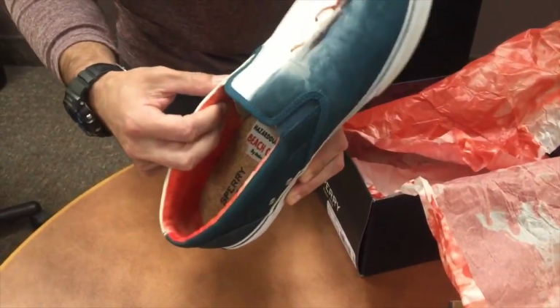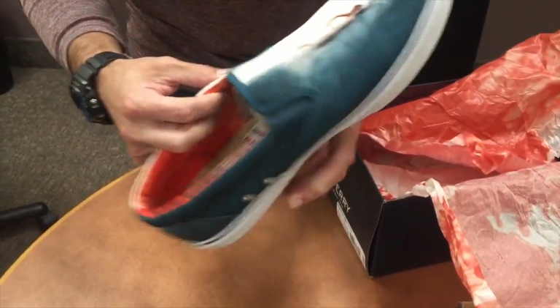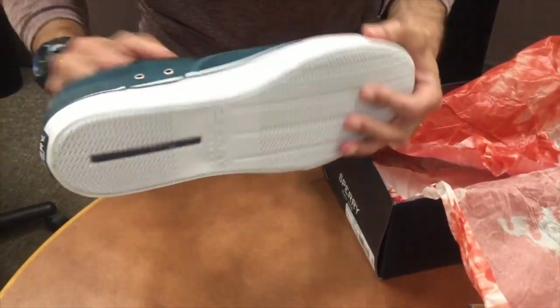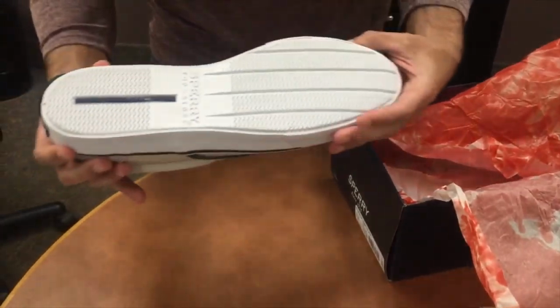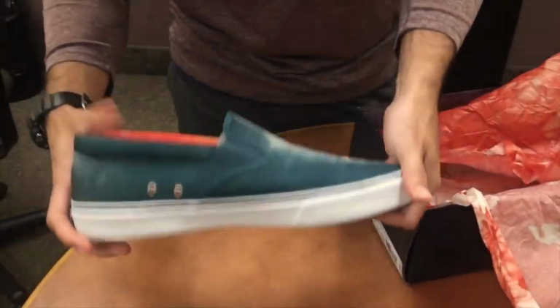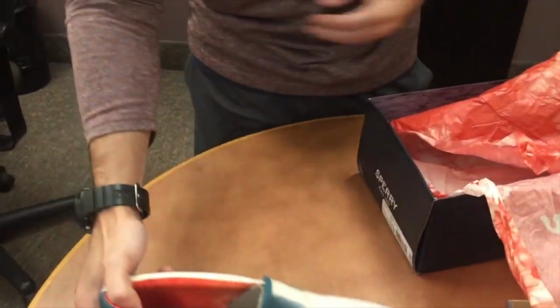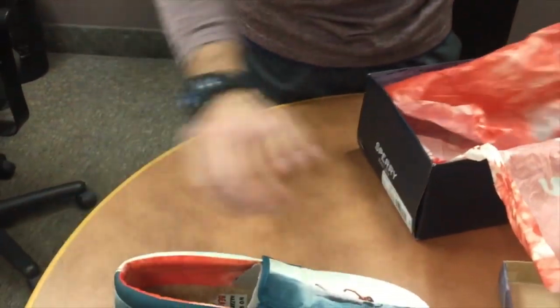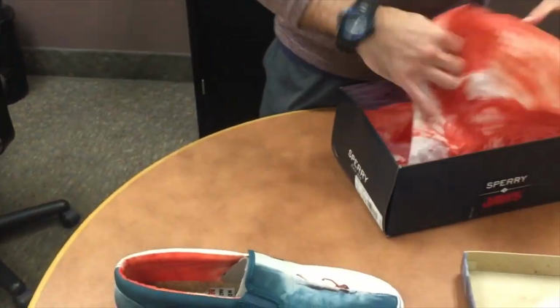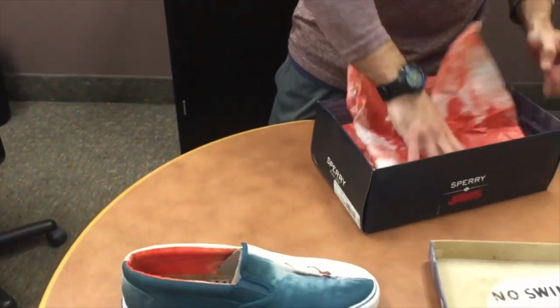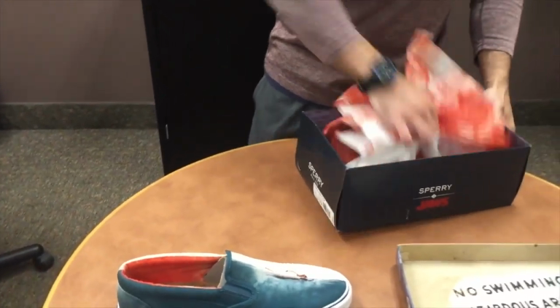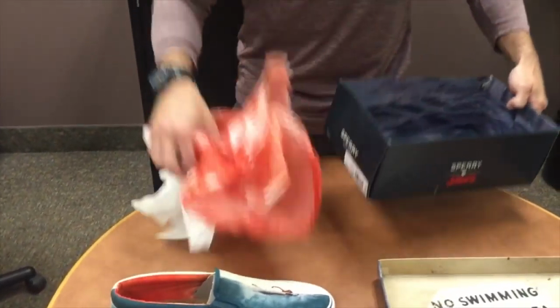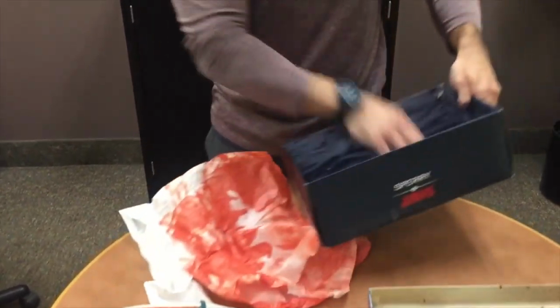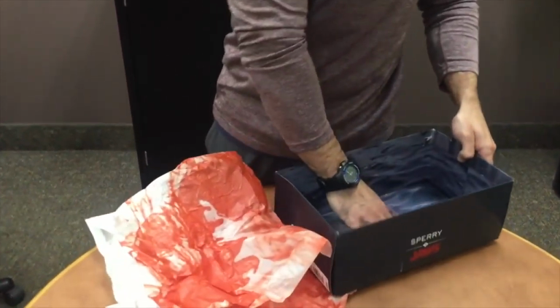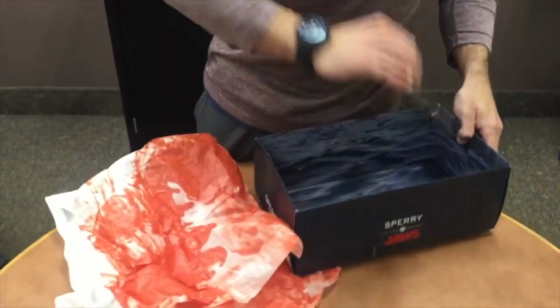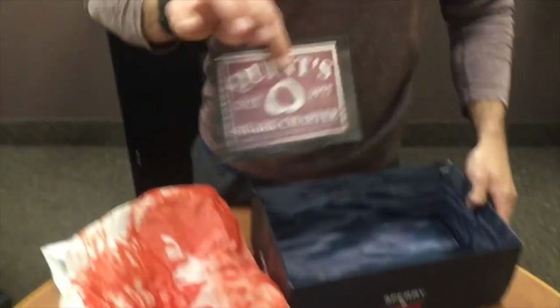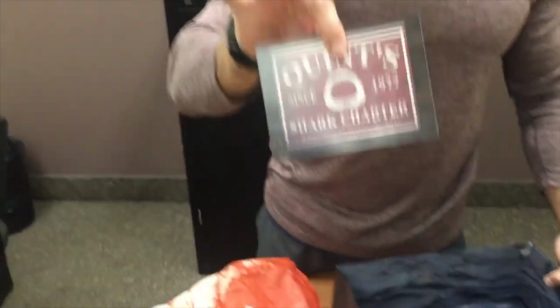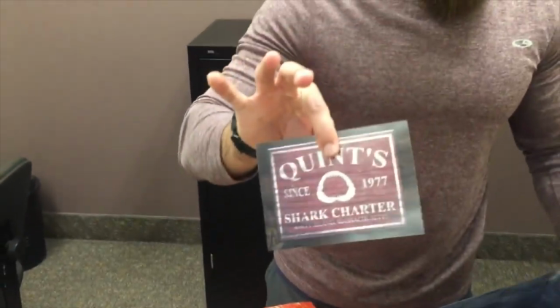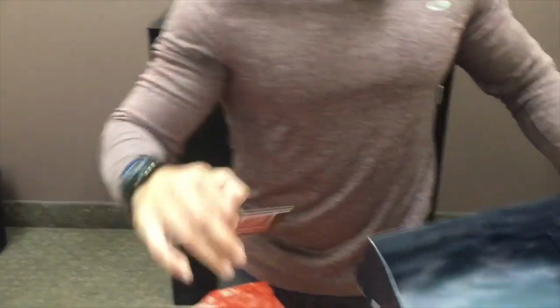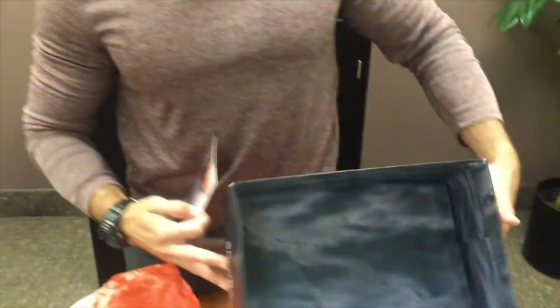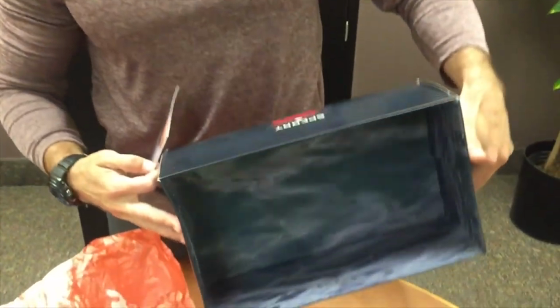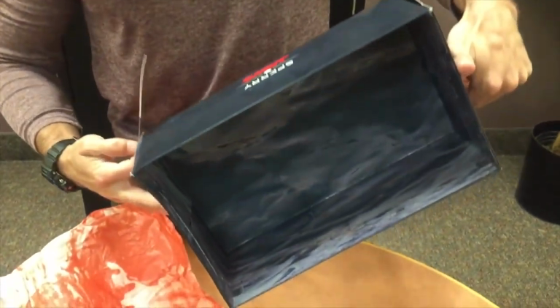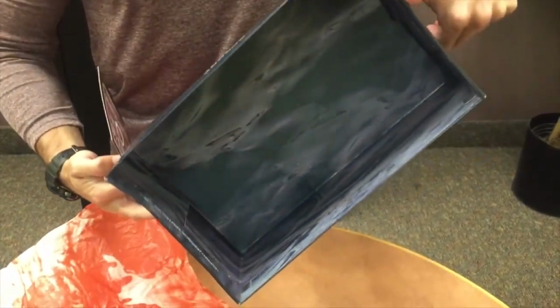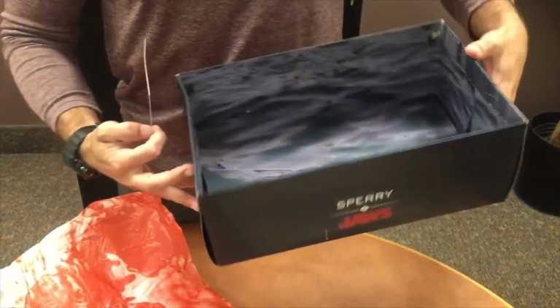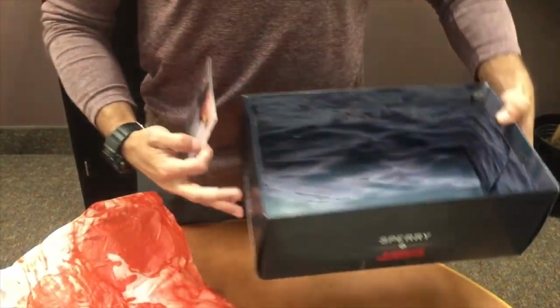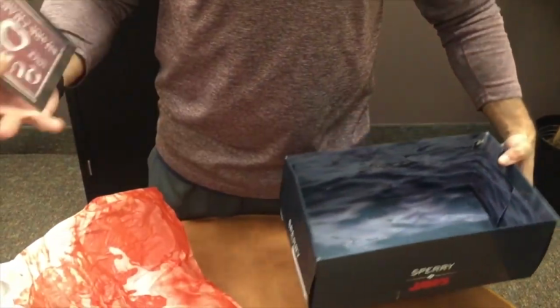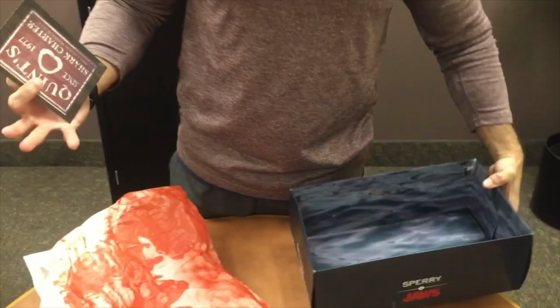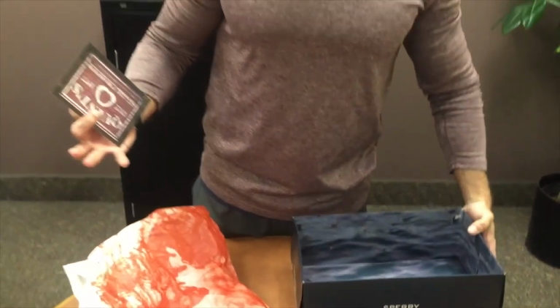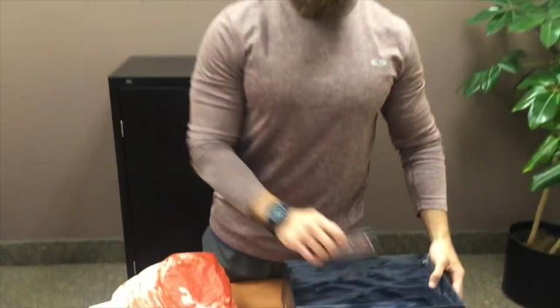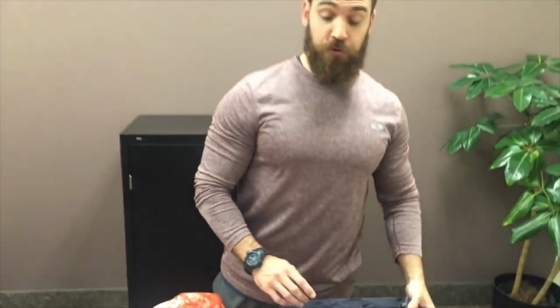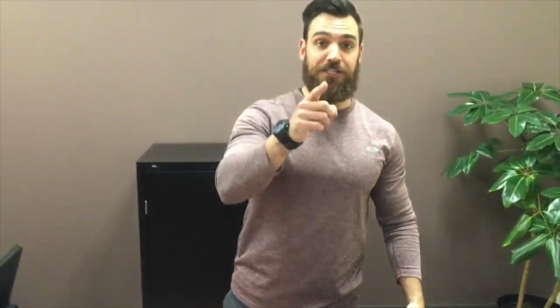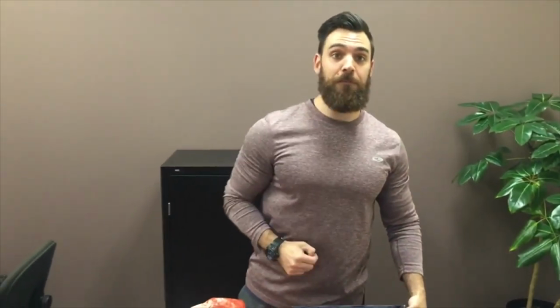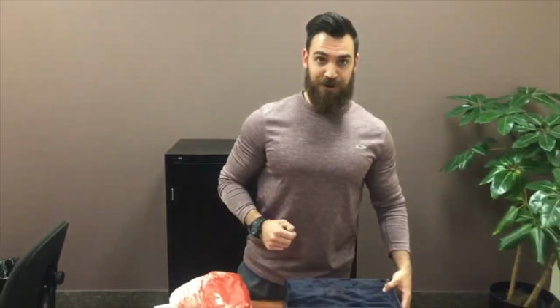Beach is closed. Just overall, unbelievable detail on the shoes — even on the inside of the box too. There's a little card, and then all water on the inside. So they went all out for this. Very cool. Nice job by Sperry.